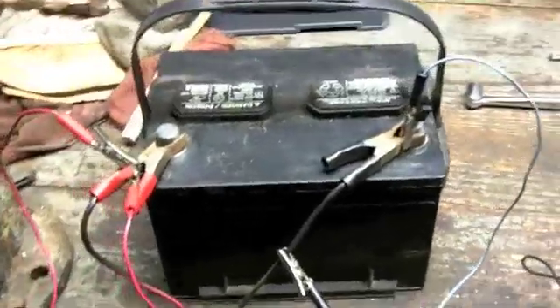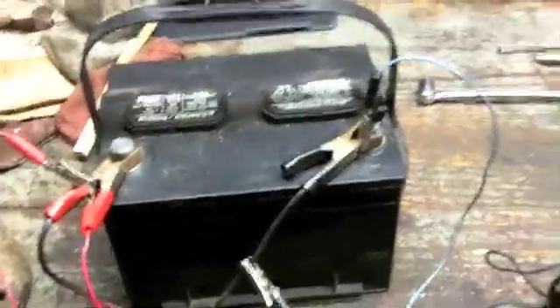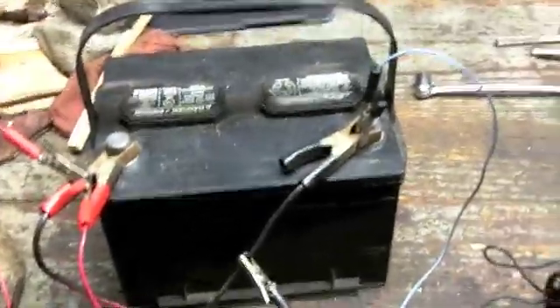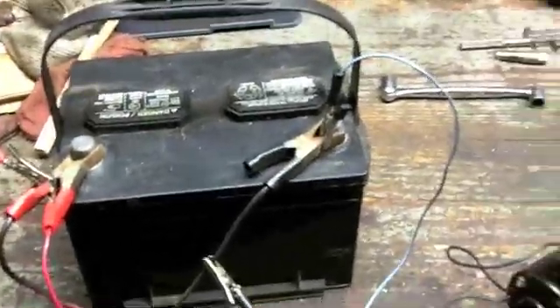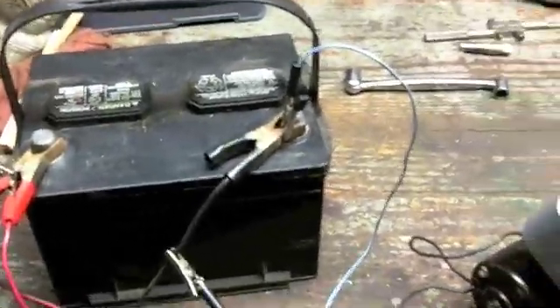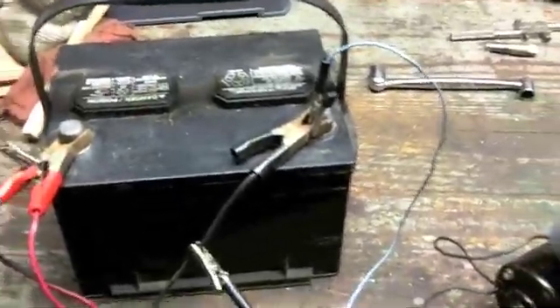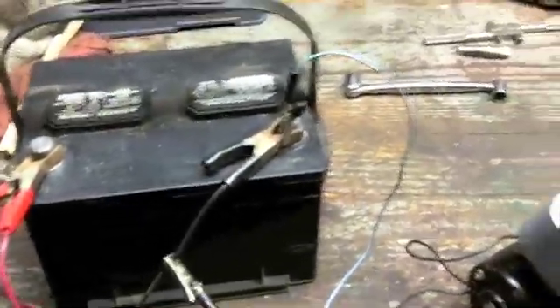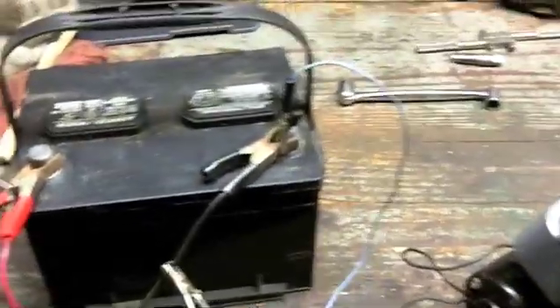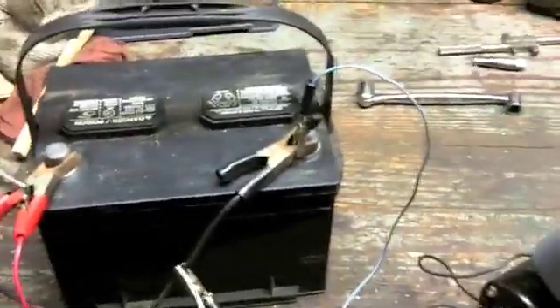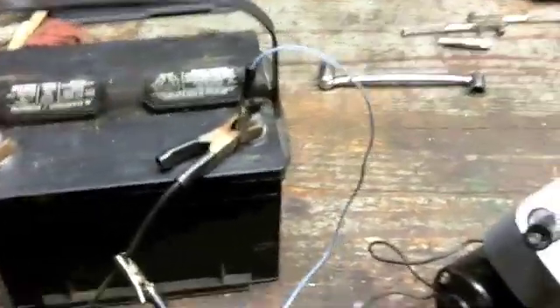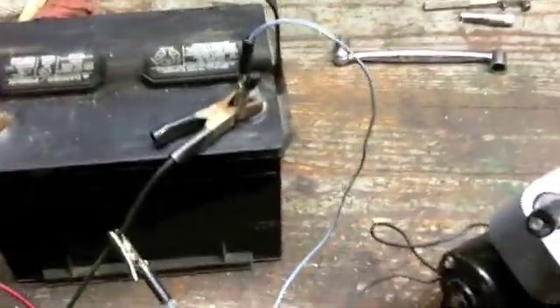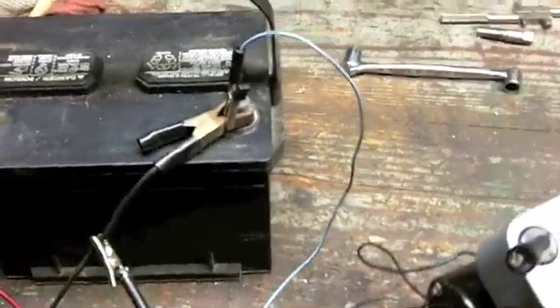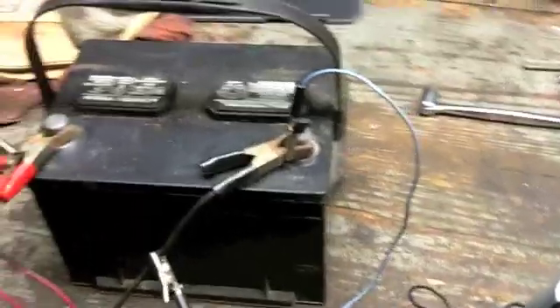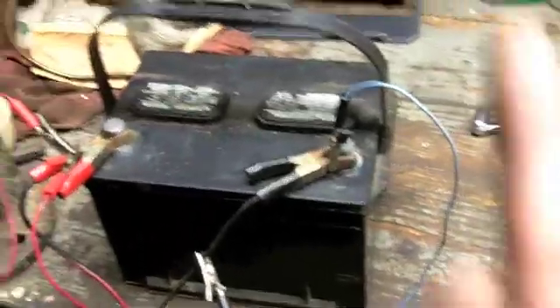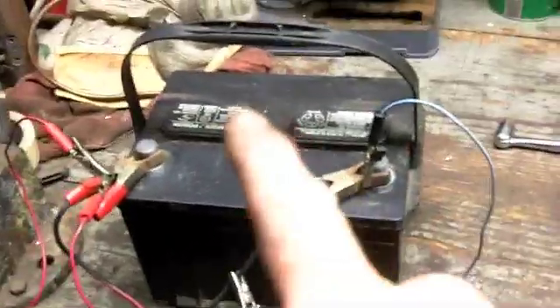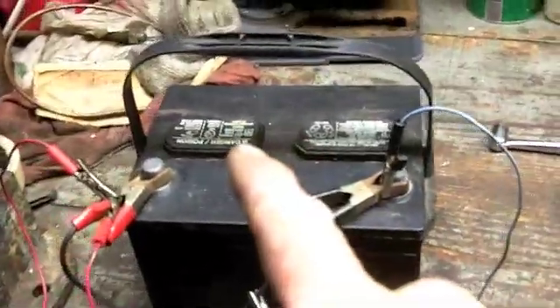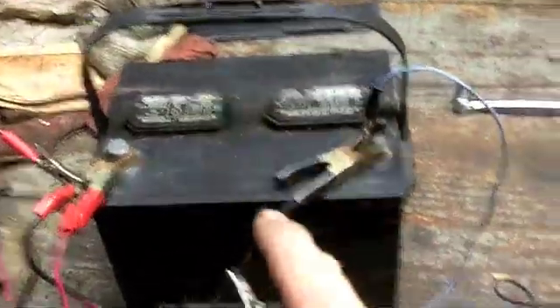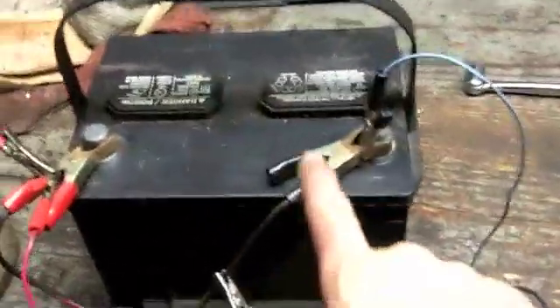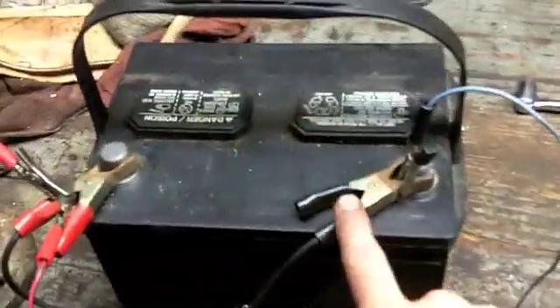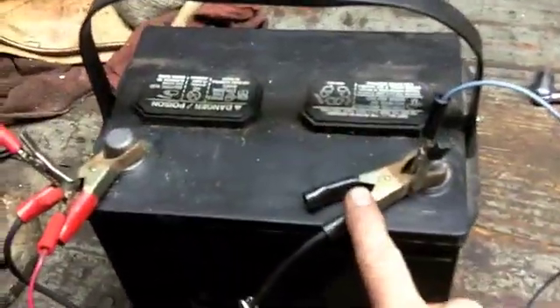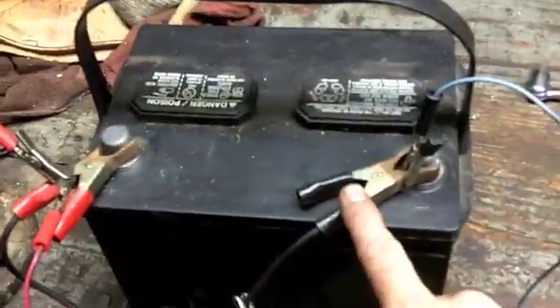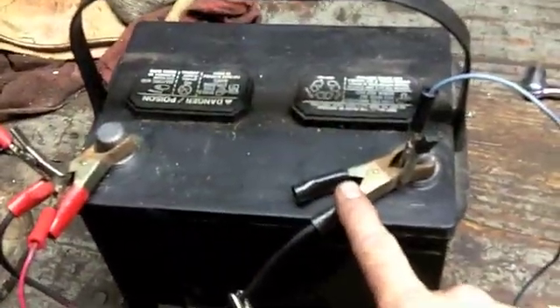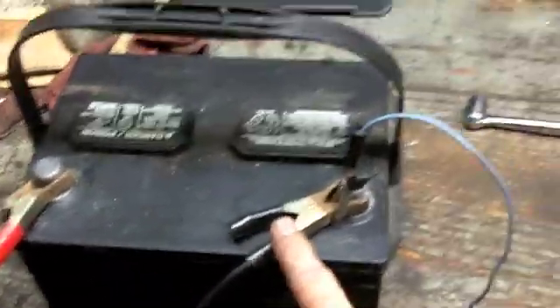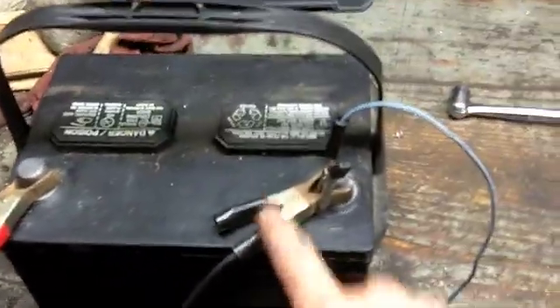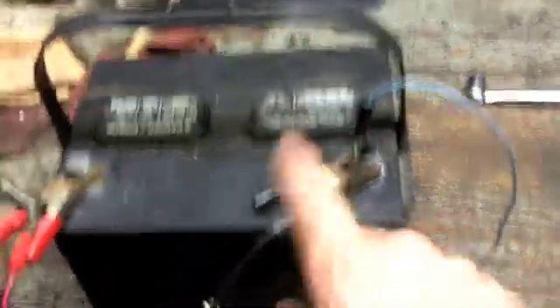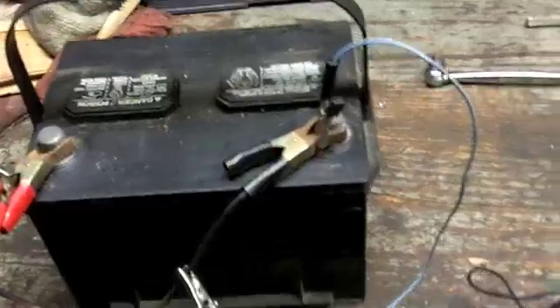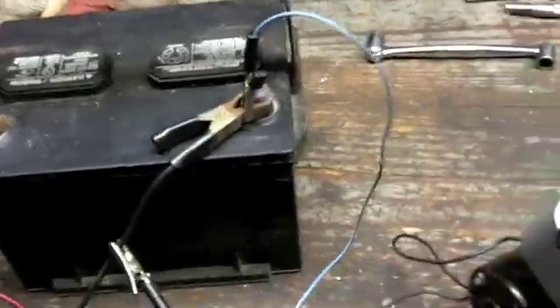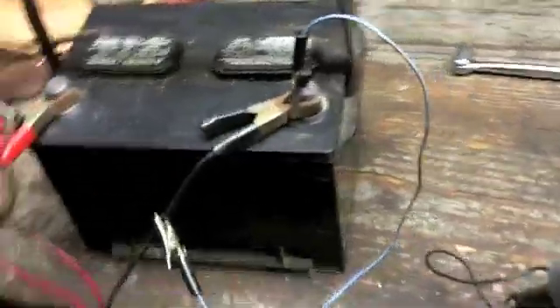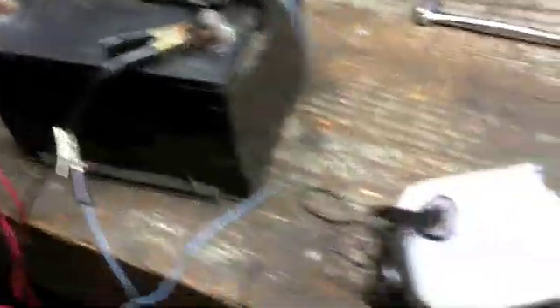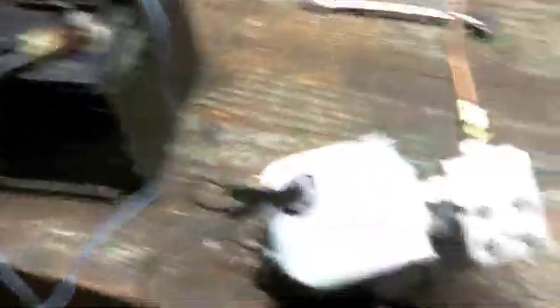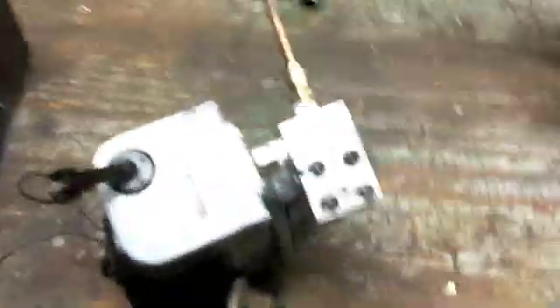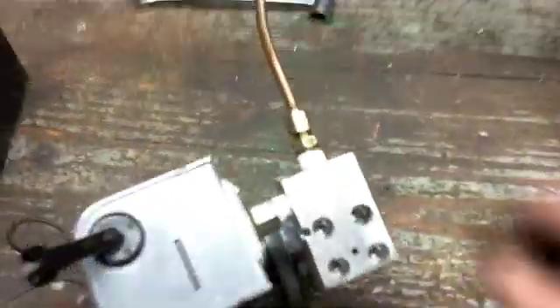I'm going to take you guys along for the first fire-up of the homemade cylinder head. Got the tractor battery in here on the battery charger, so I can make sure it's got enough amperage.